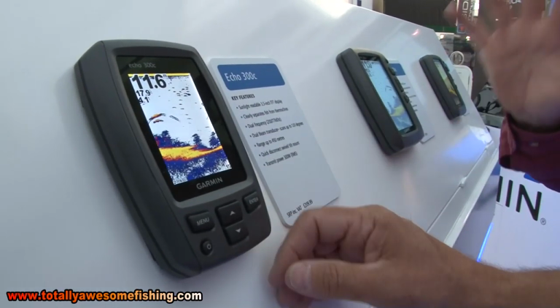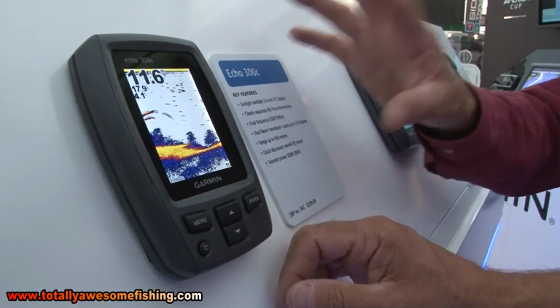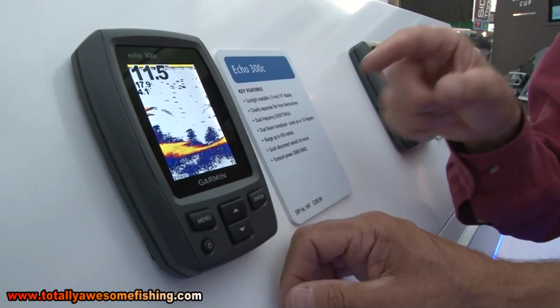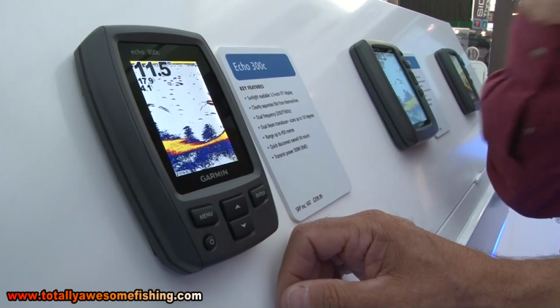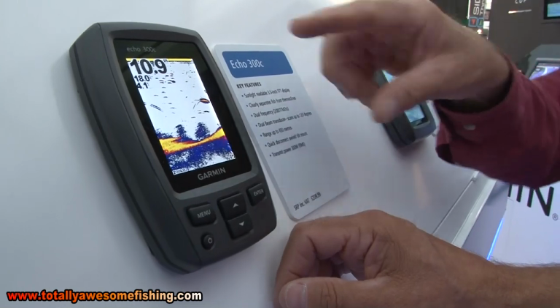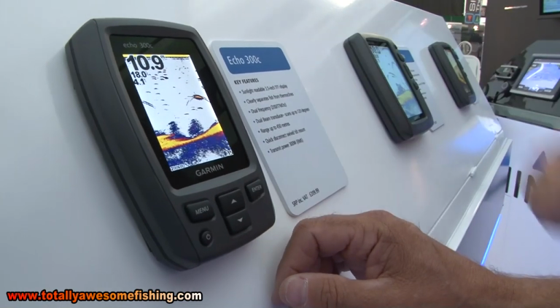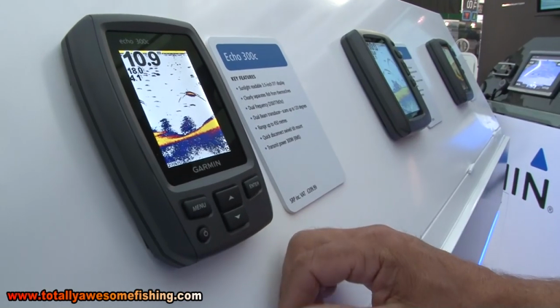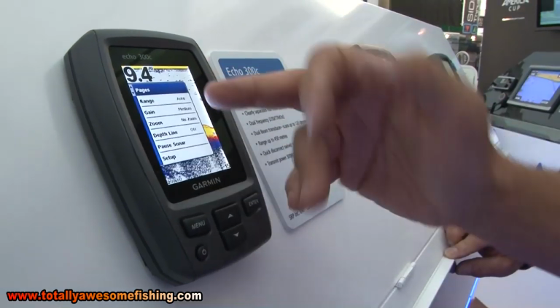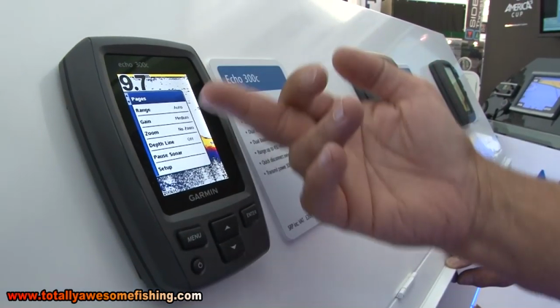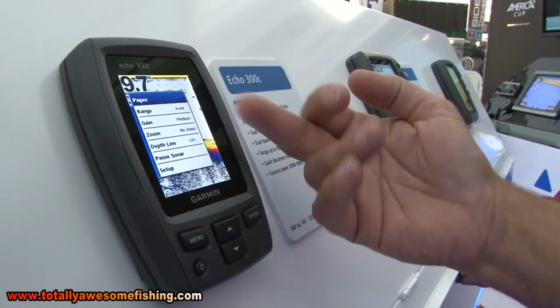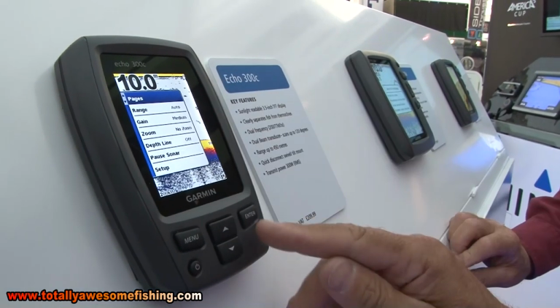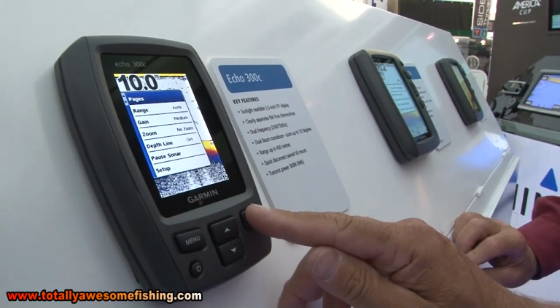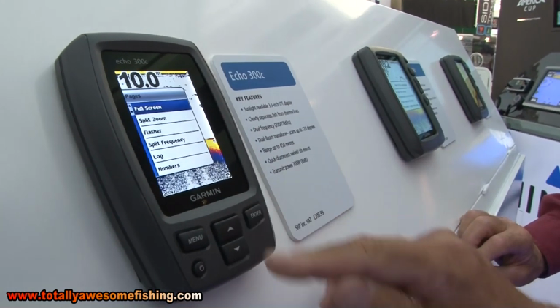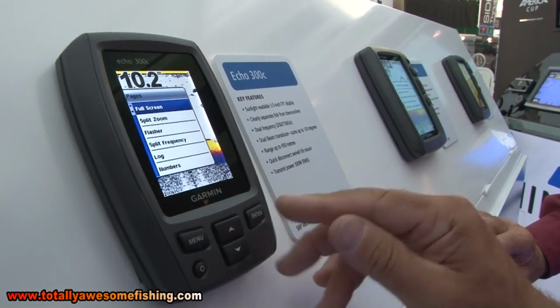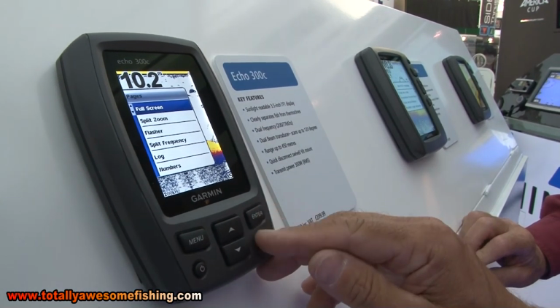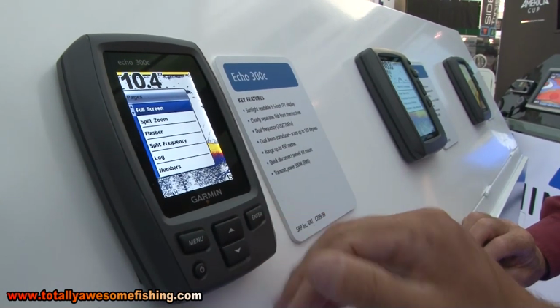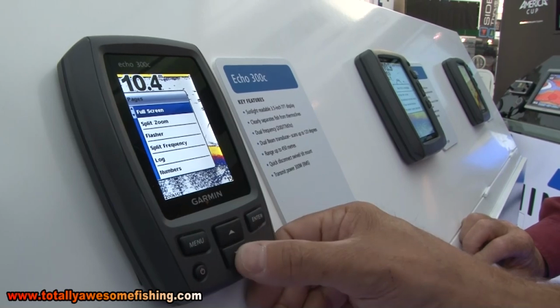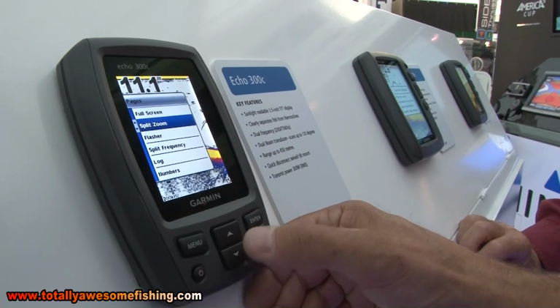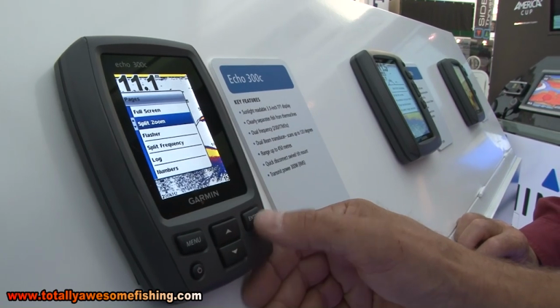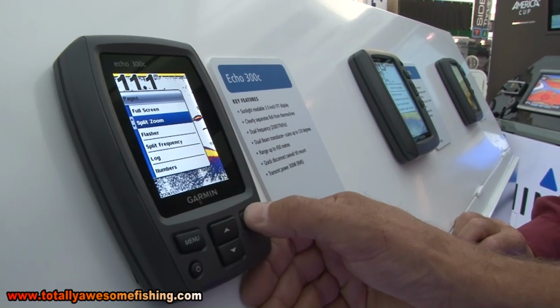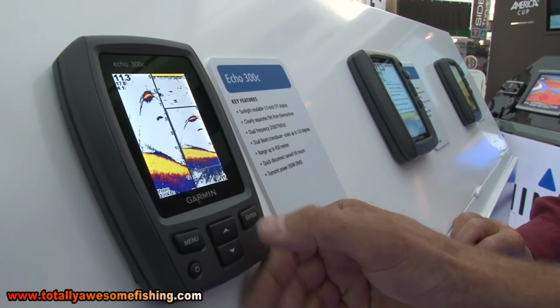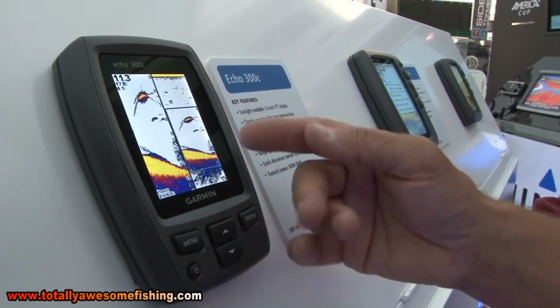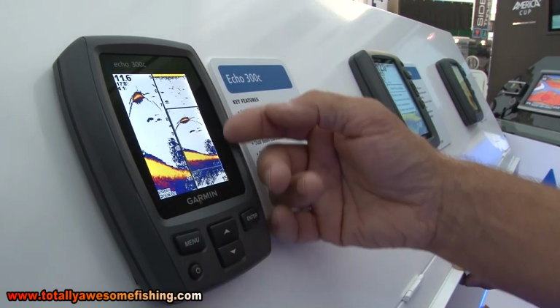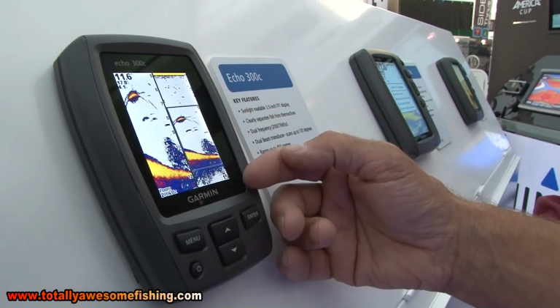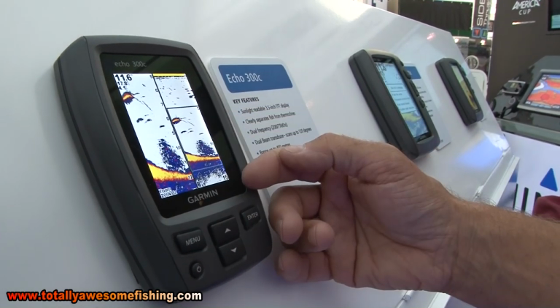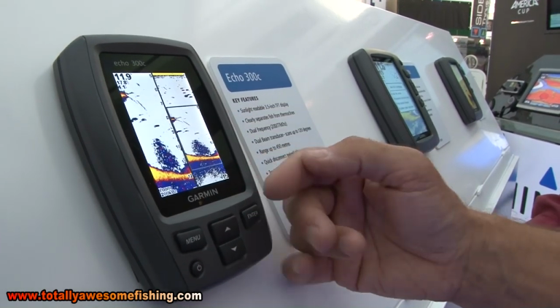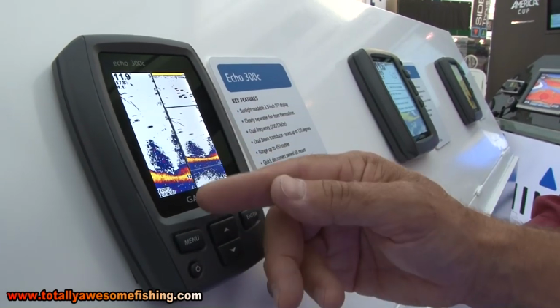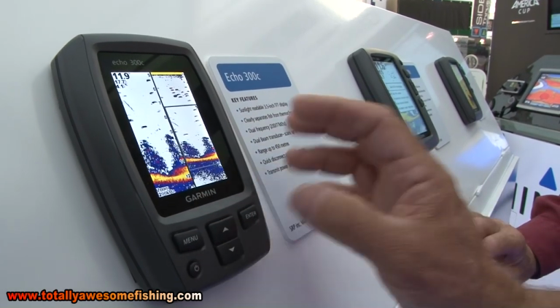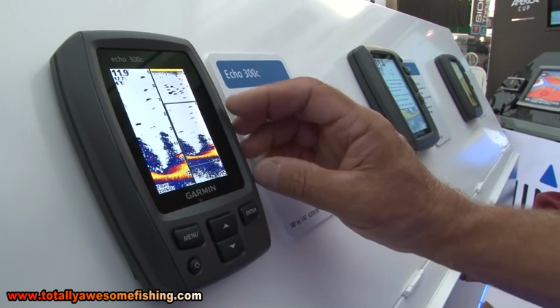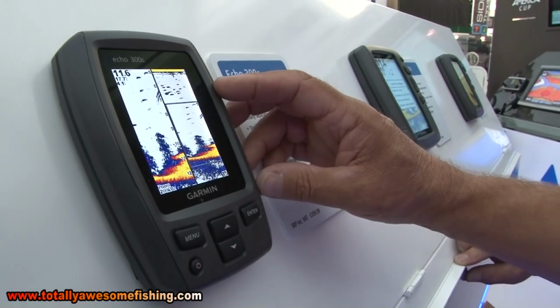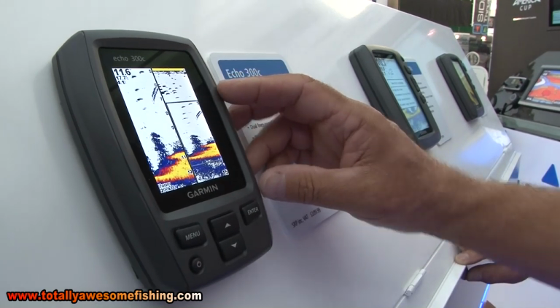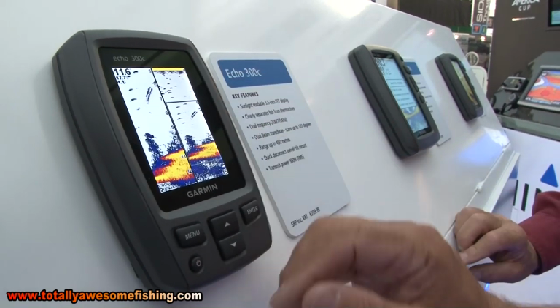You've got the menu button here, which gives you the choice of what you want - various pages. If you want to see different pages, you can move up and down so we can have a zoom. This is zoomed in on the area of the bottom so you can see the fish here better.